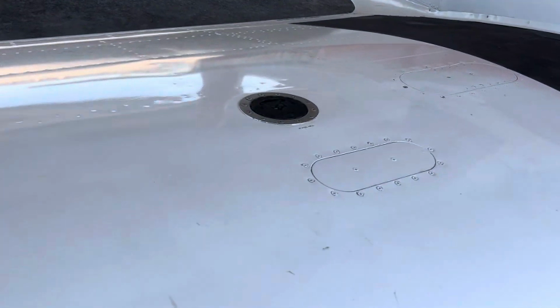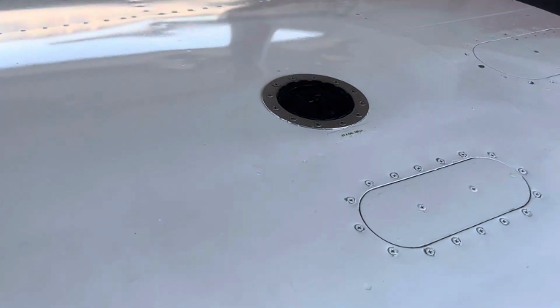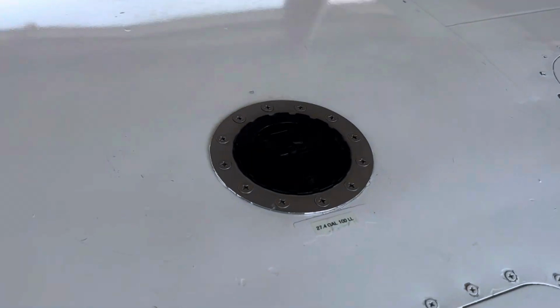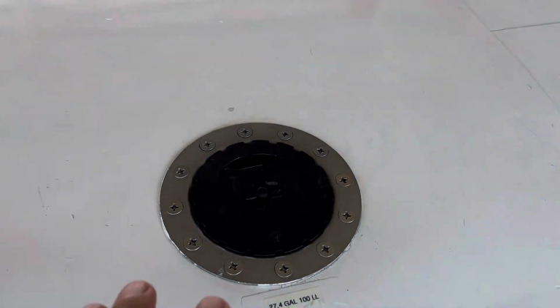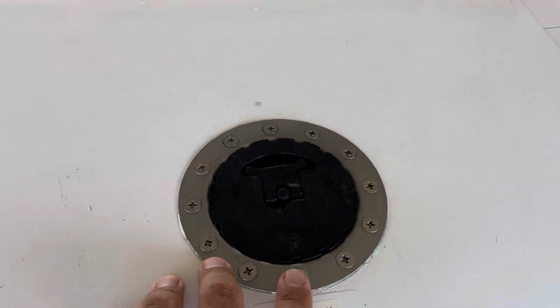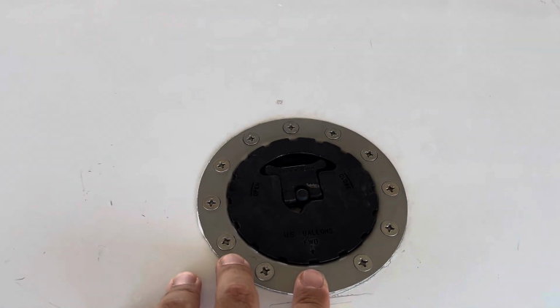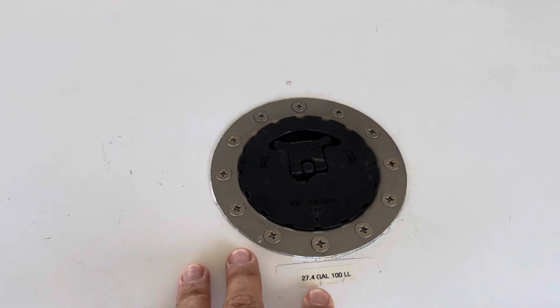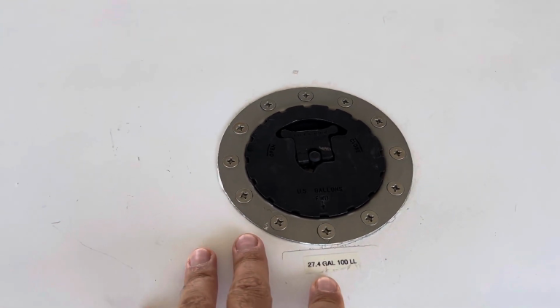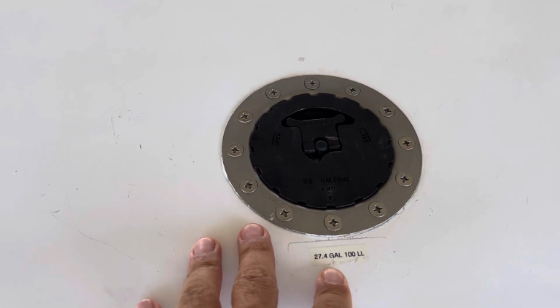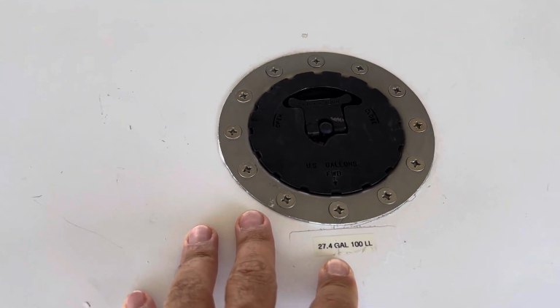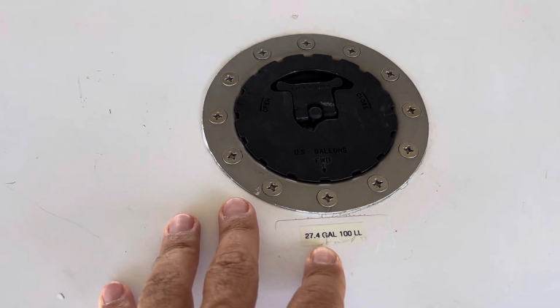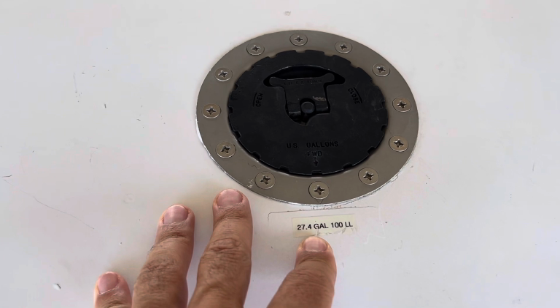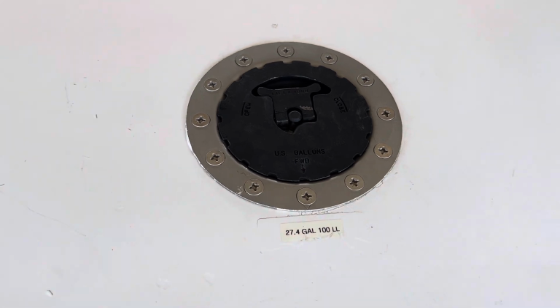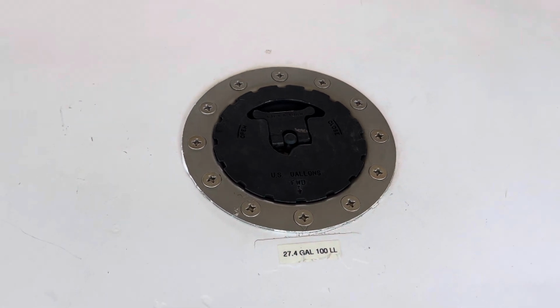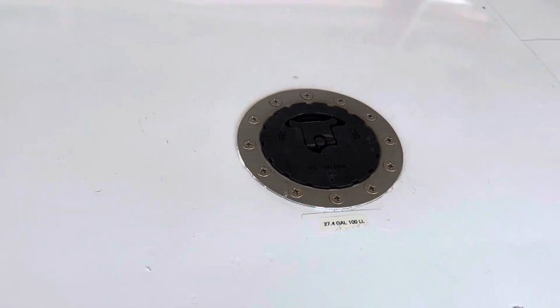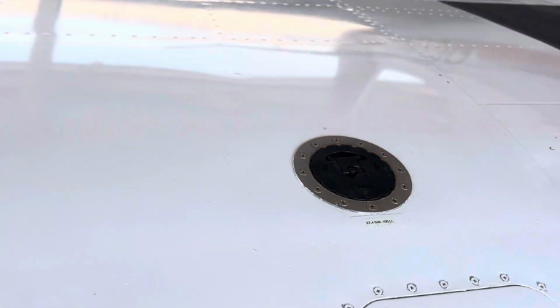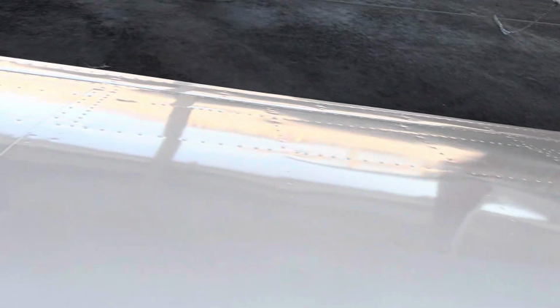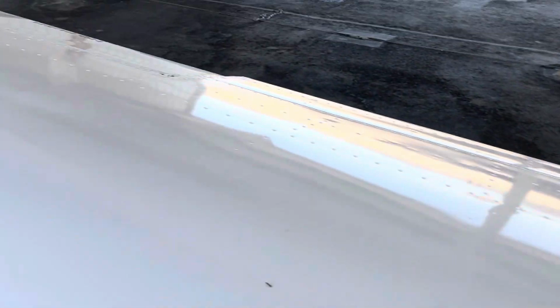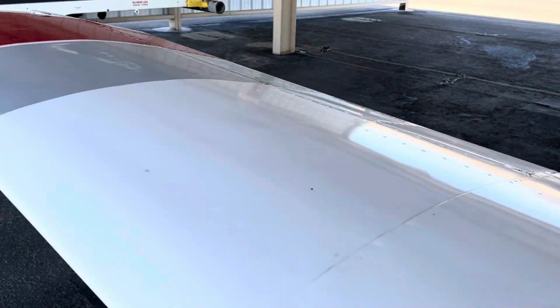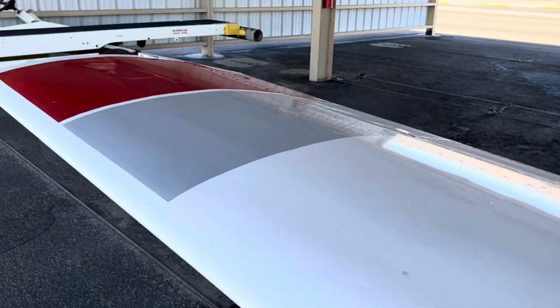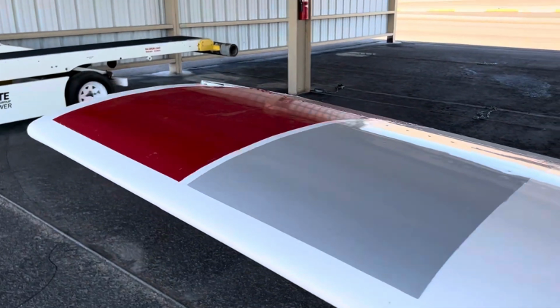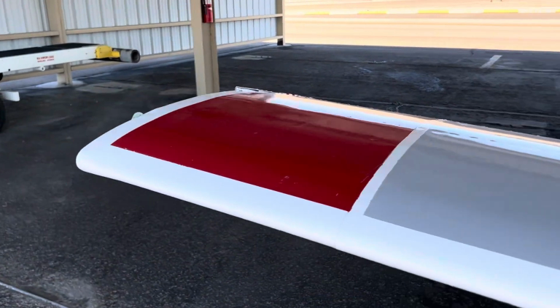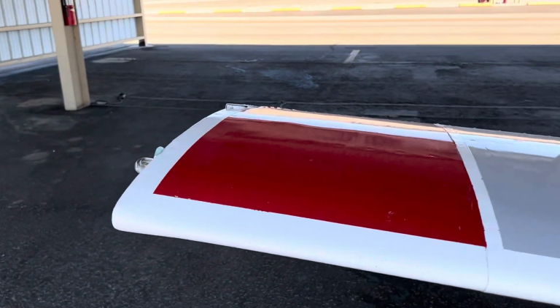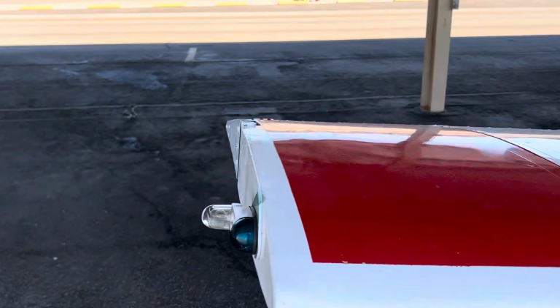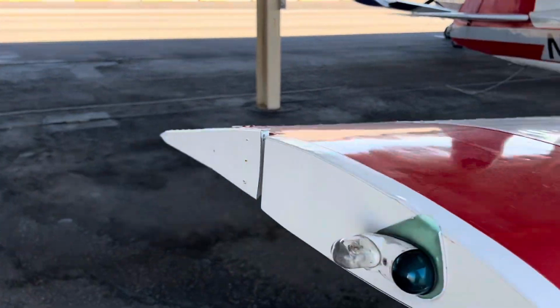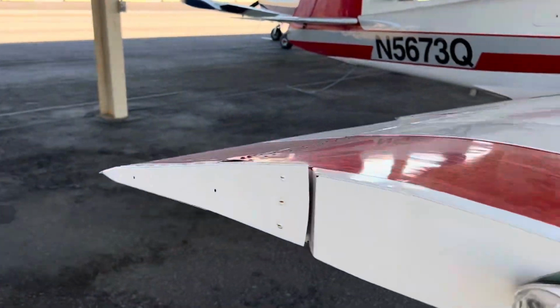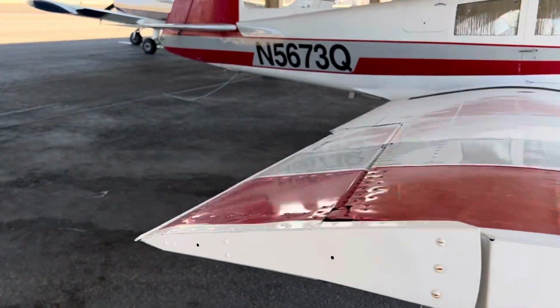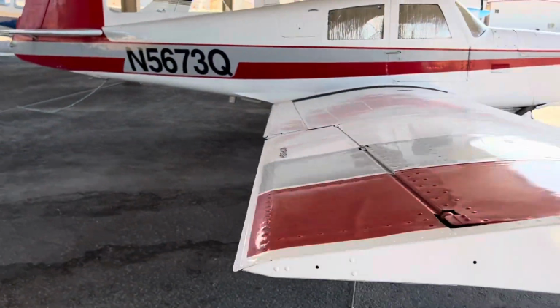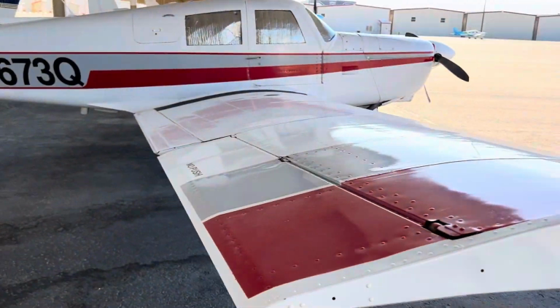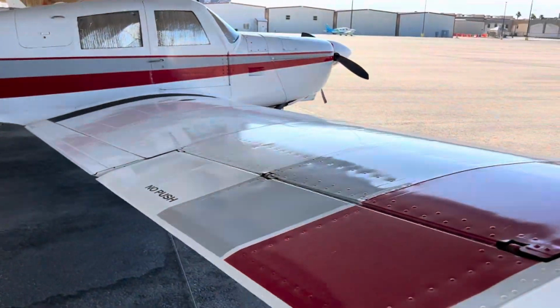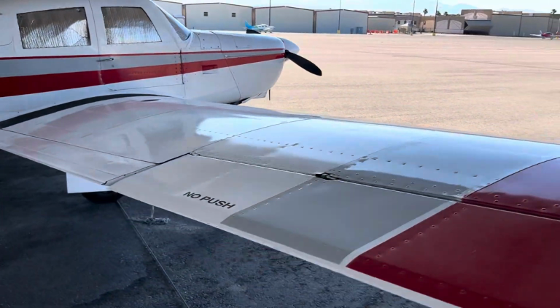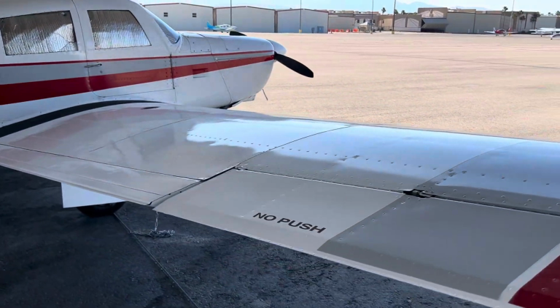Got the rubber tanks — they hold 27.4 gallons on each side. There's no damage on the airframe, no hail, nothing like that.